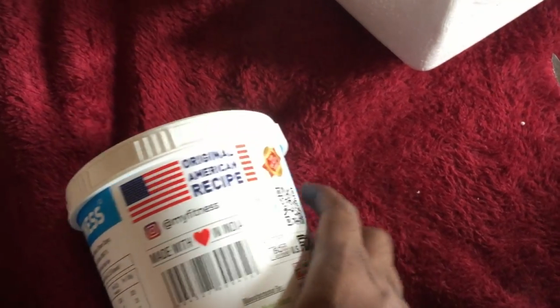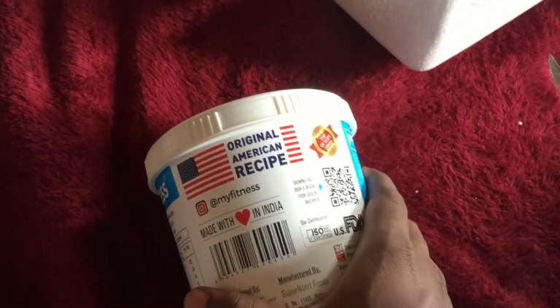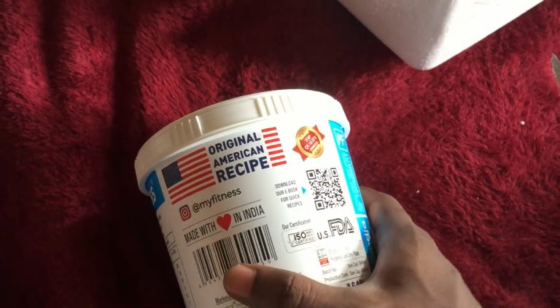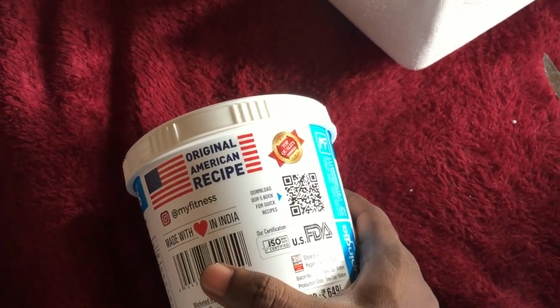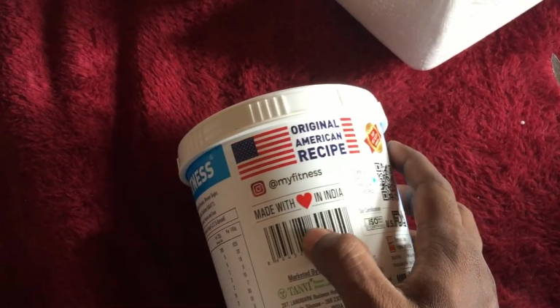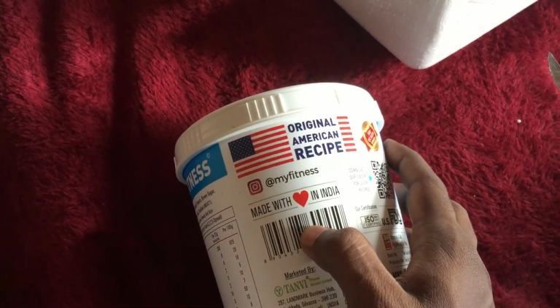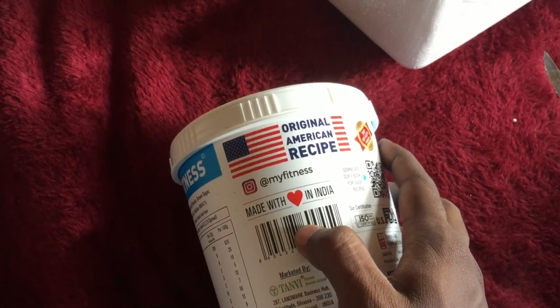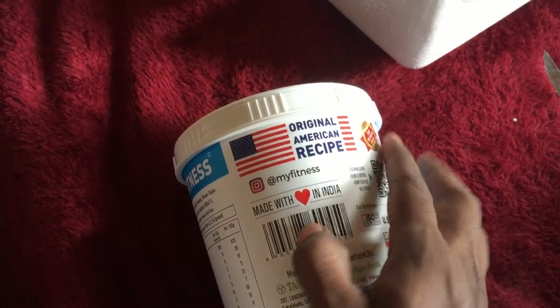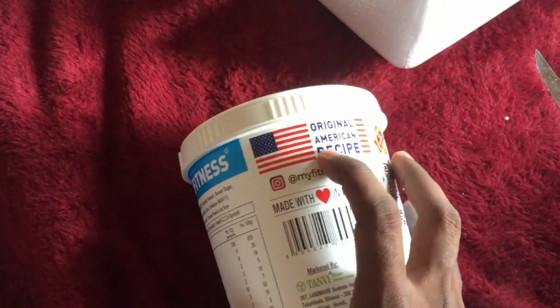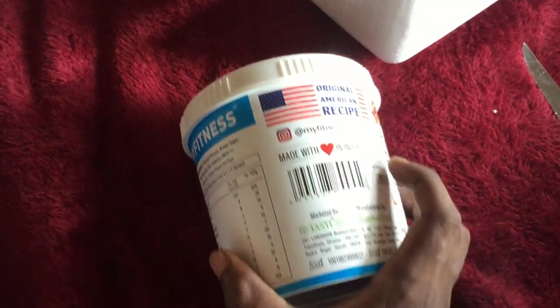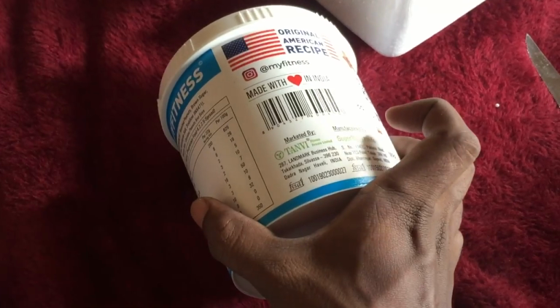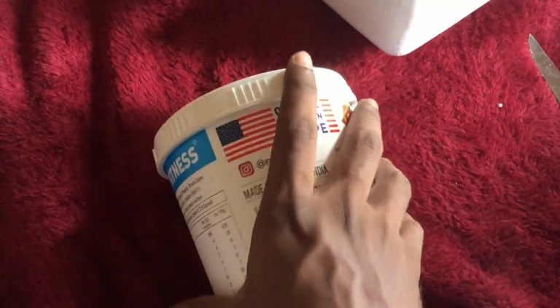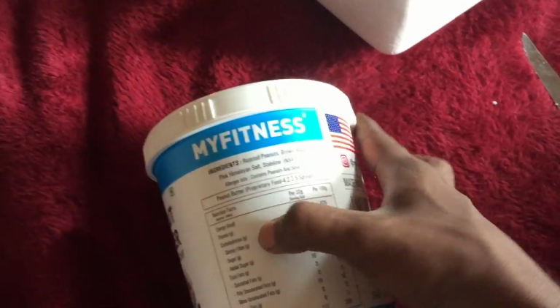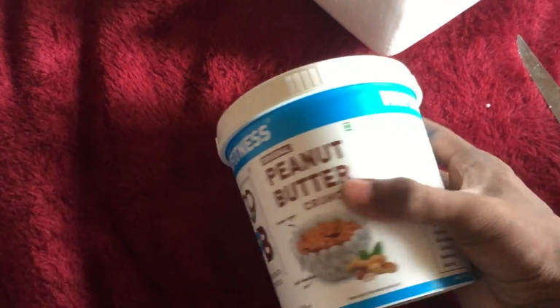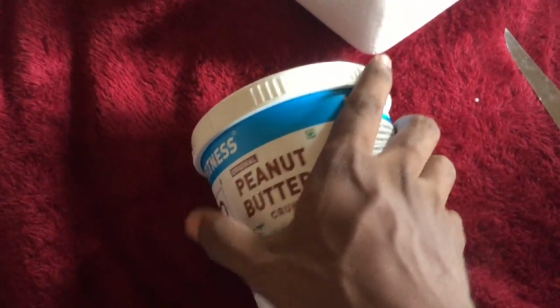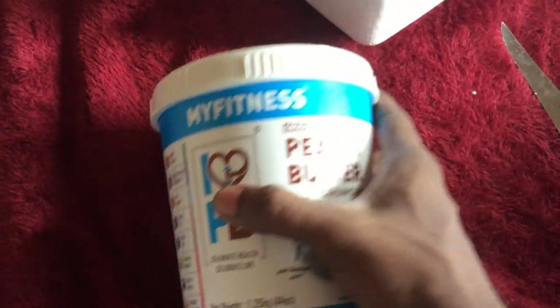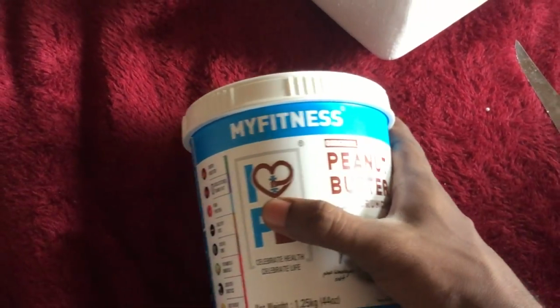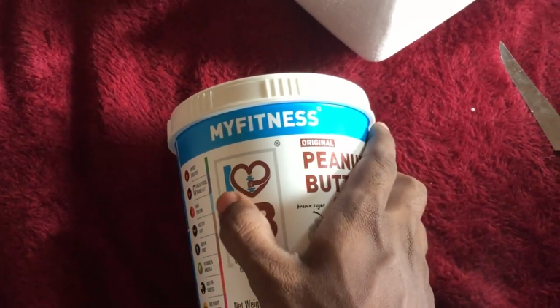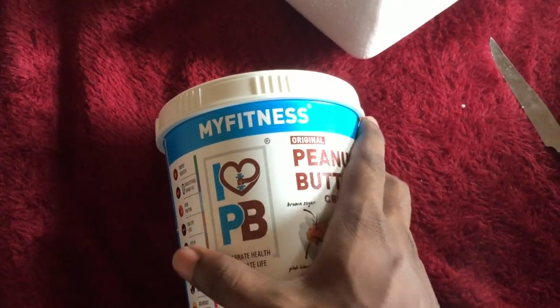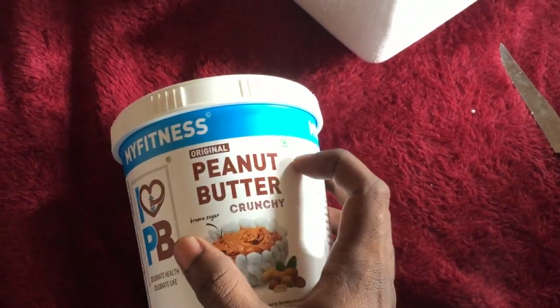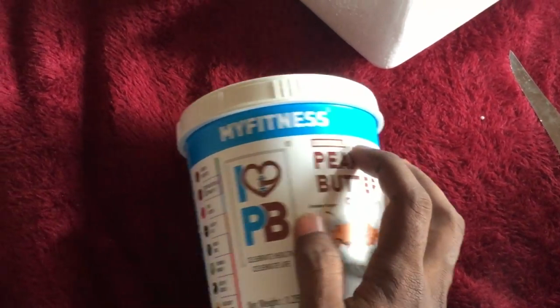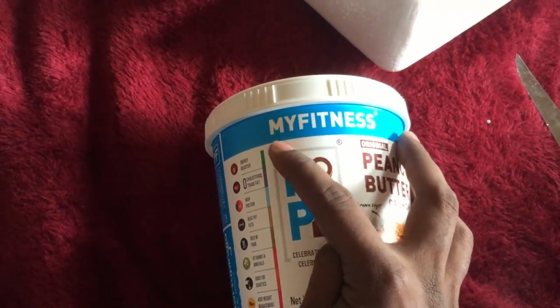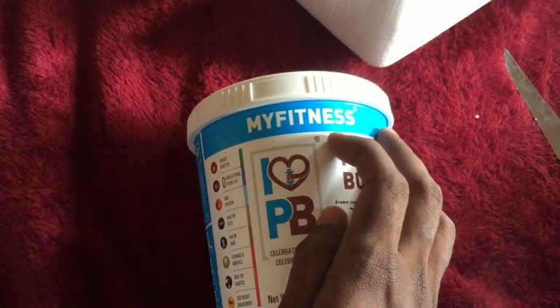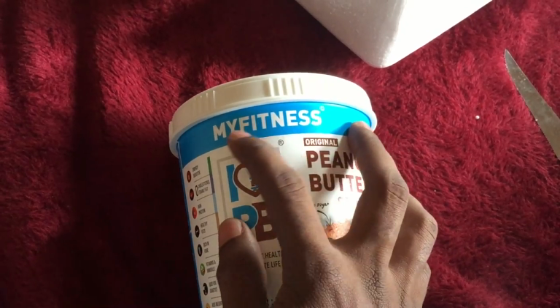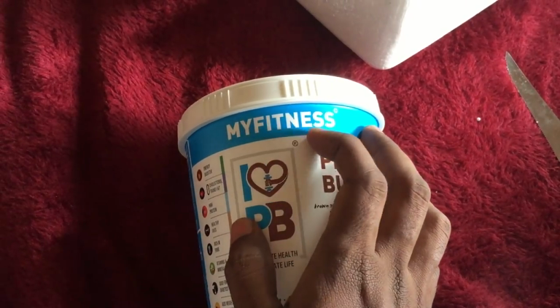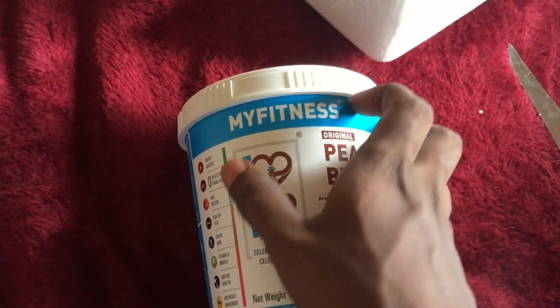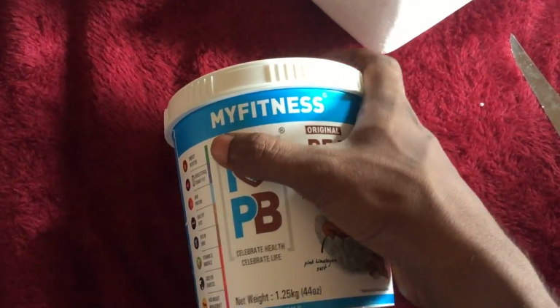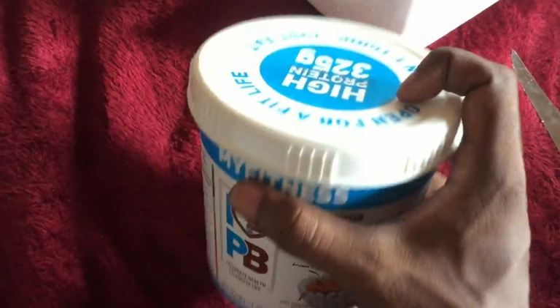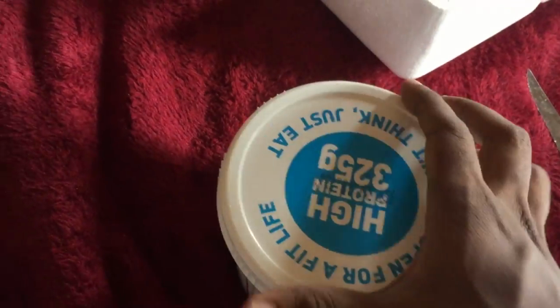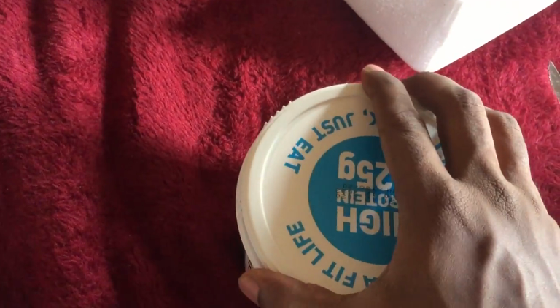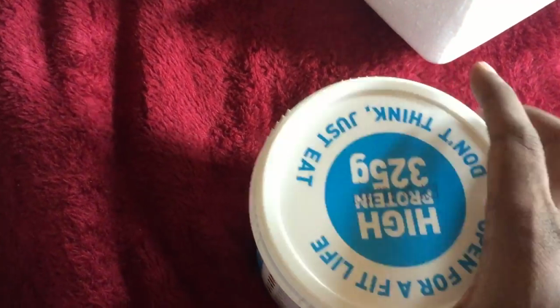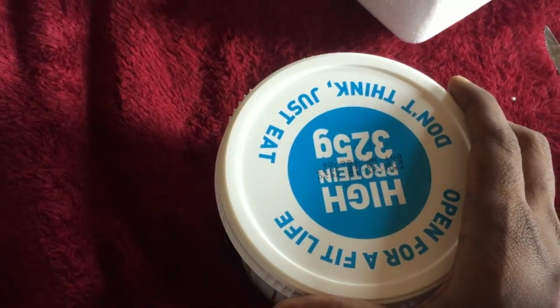Original American recipe, made in India — that is what is happening these days. At least they're not changing the name. Or they'll just change the name to 'Samarishtam' and say it's made in India.